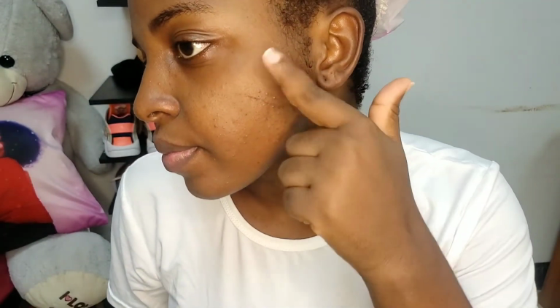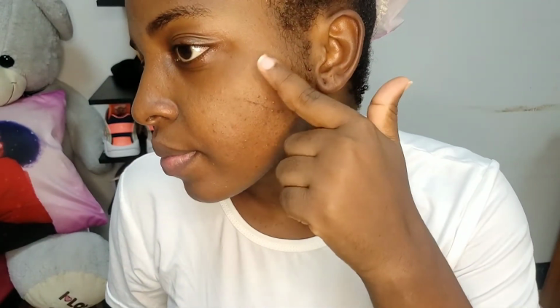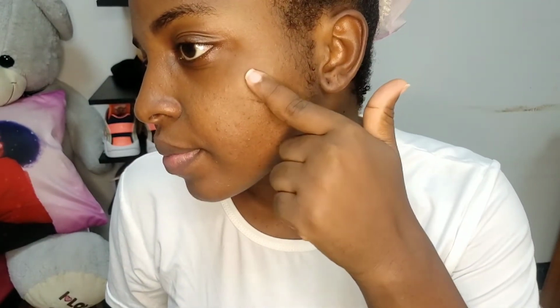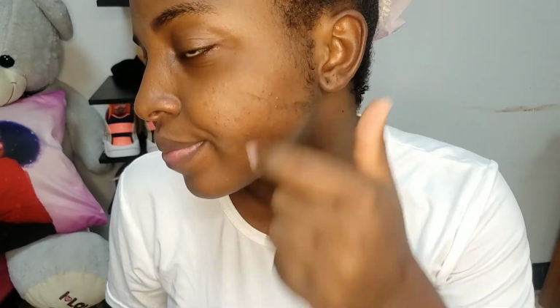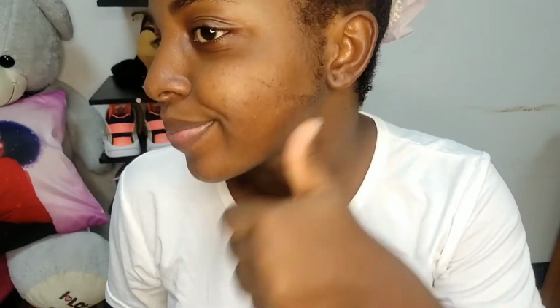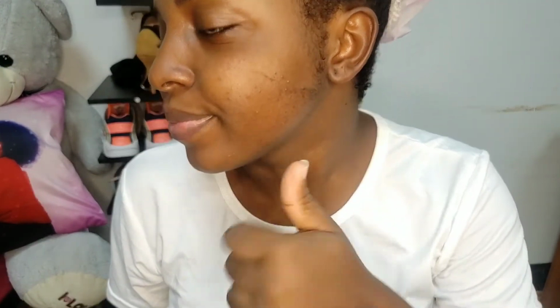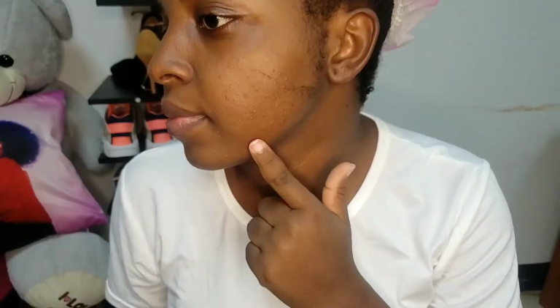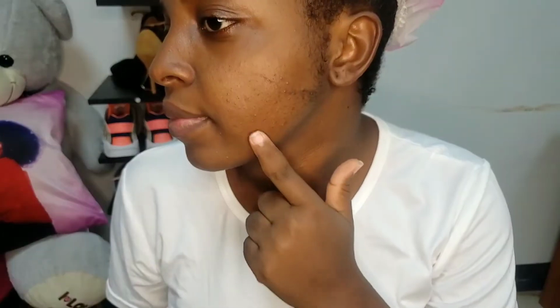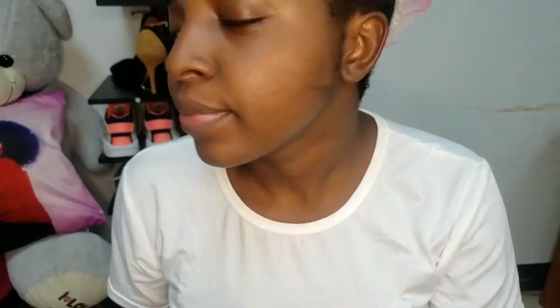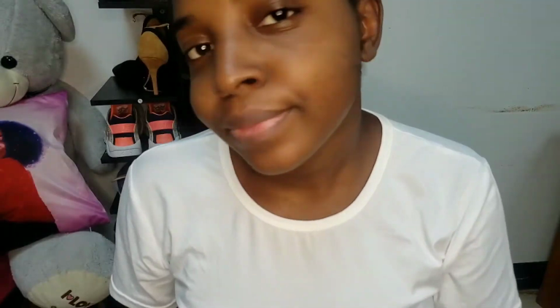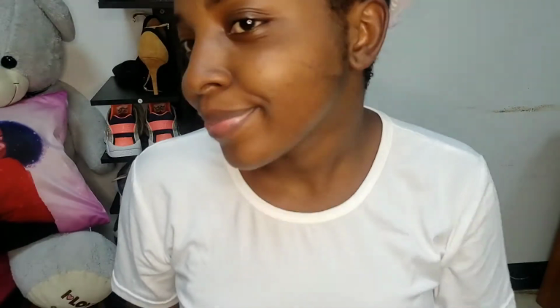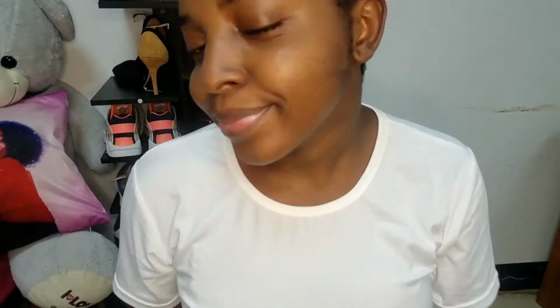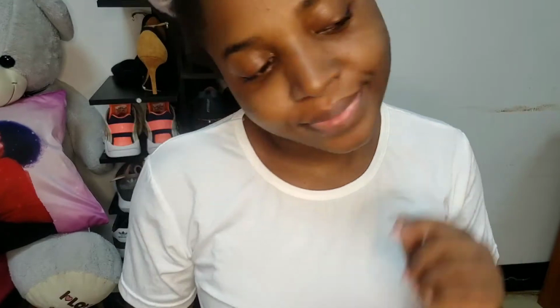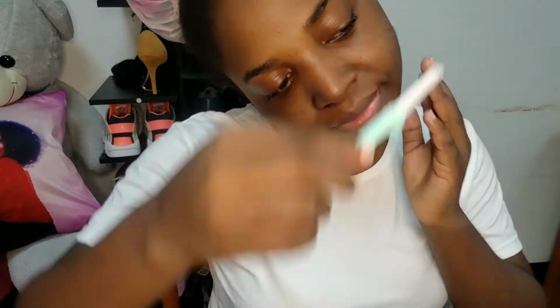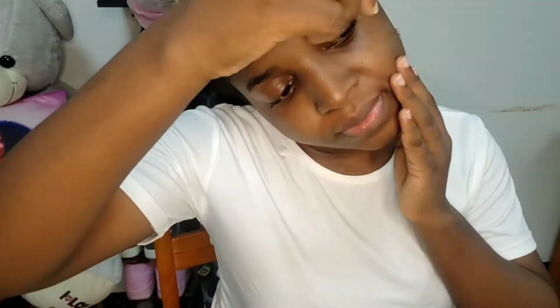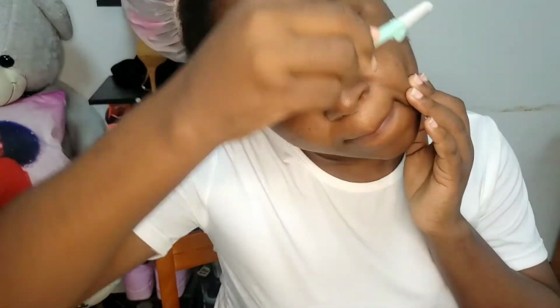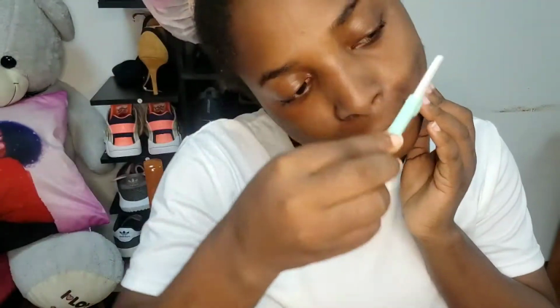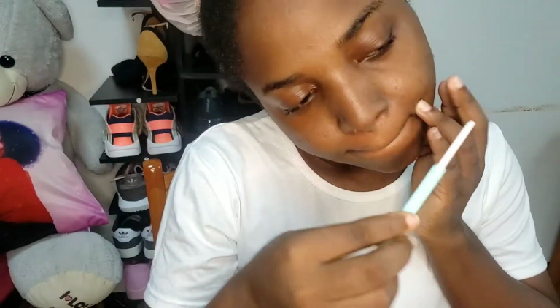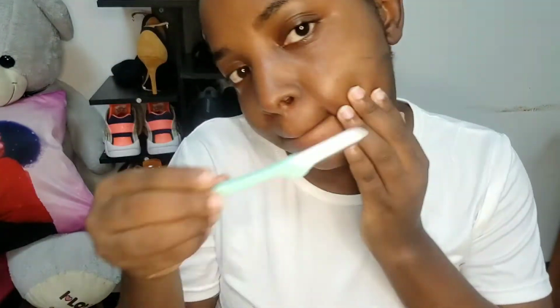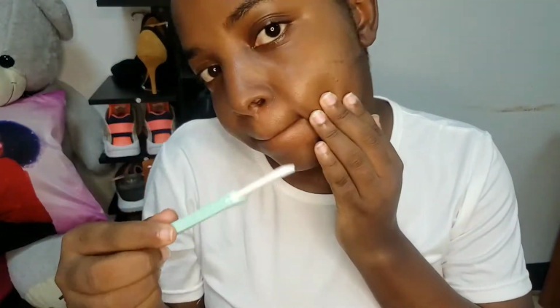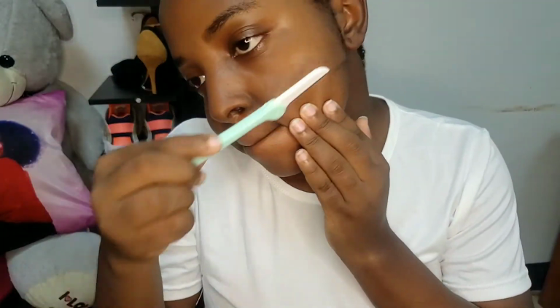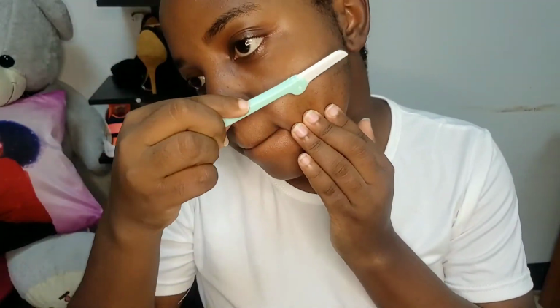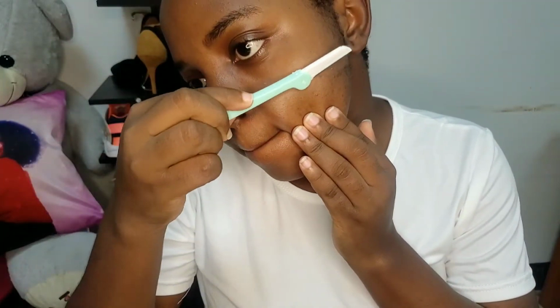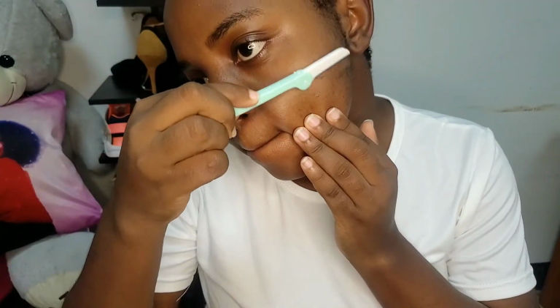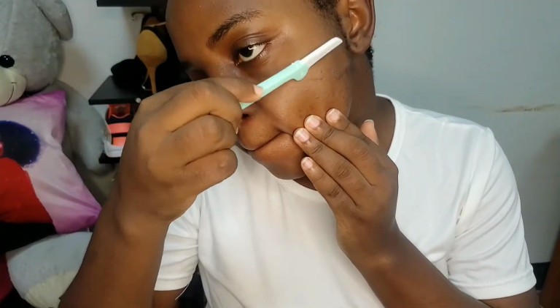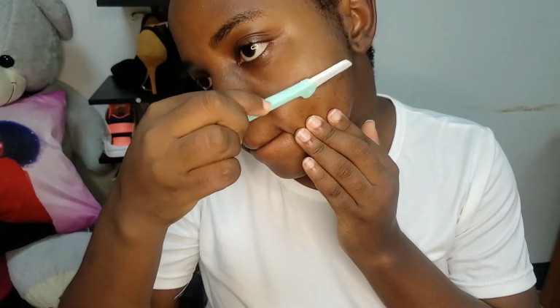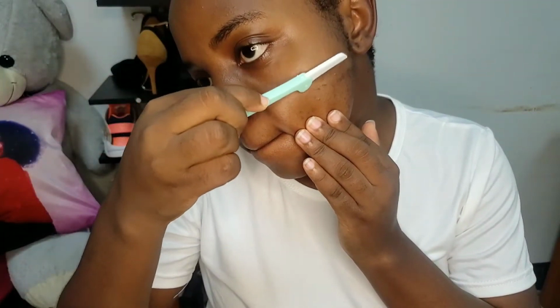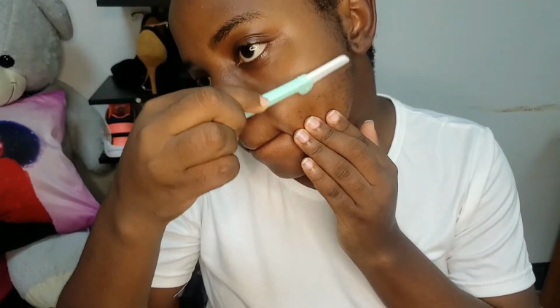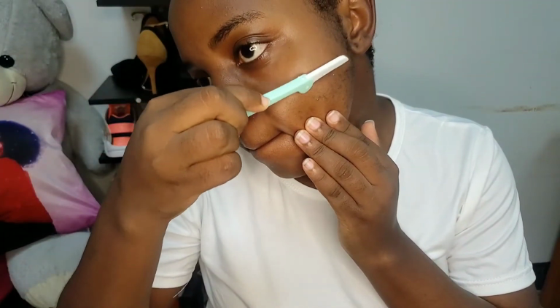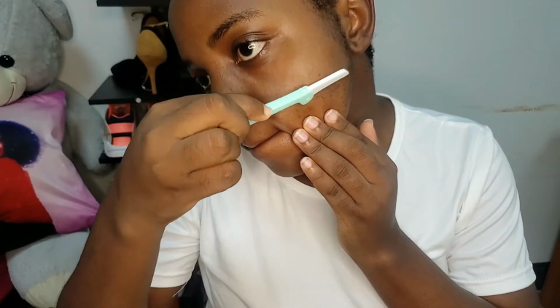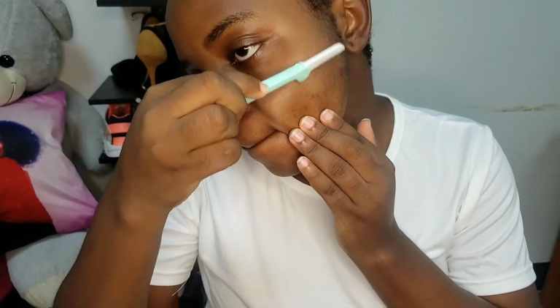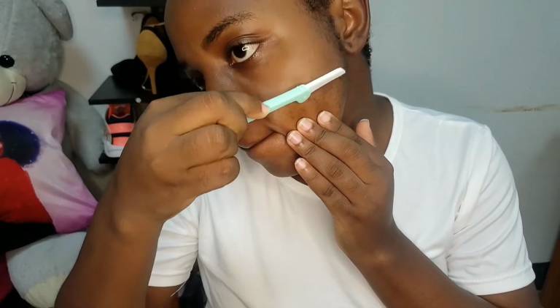You have to make sure that you're very very careful throughout the process. You can see I've already started in the video and you can see how much hair there is on my face.